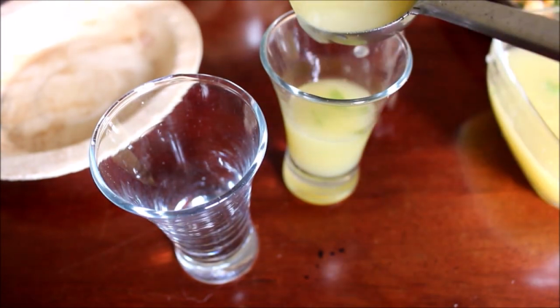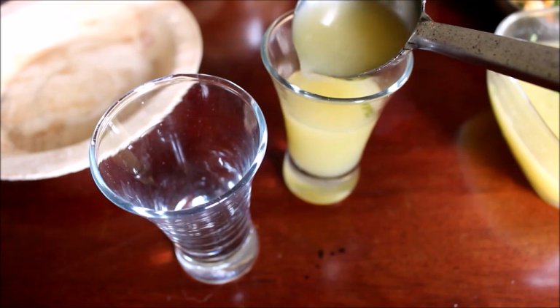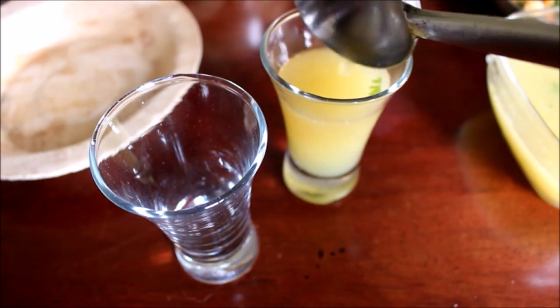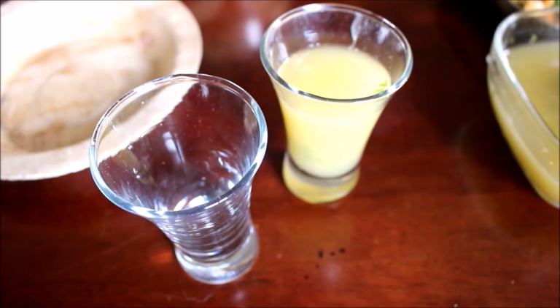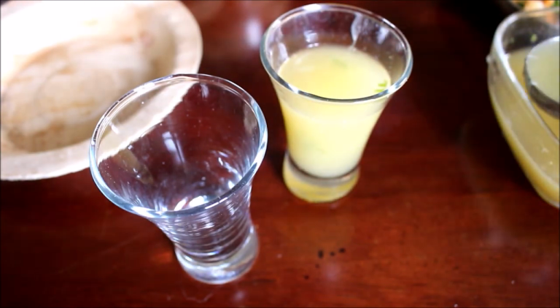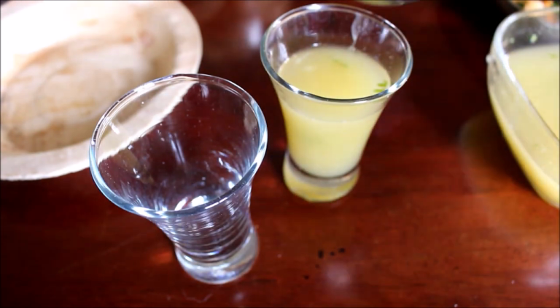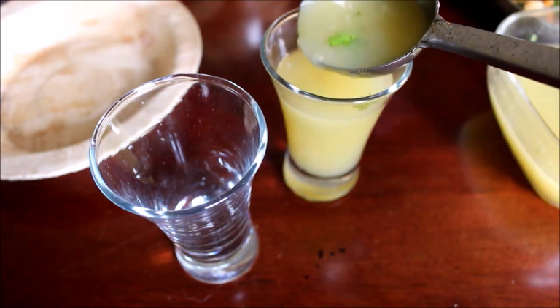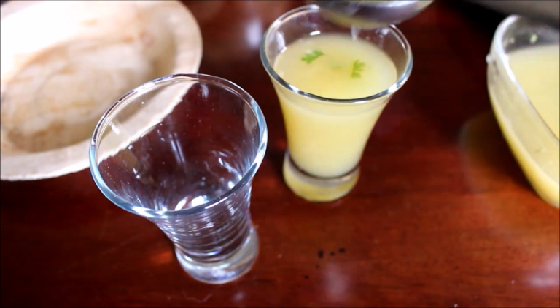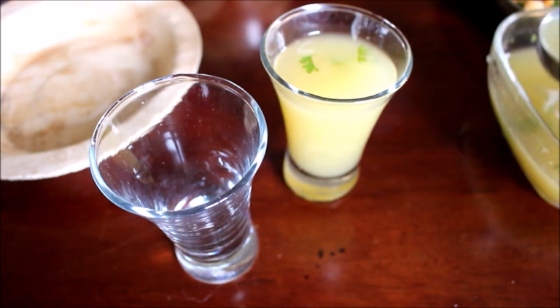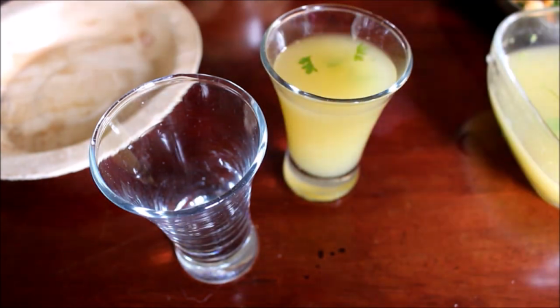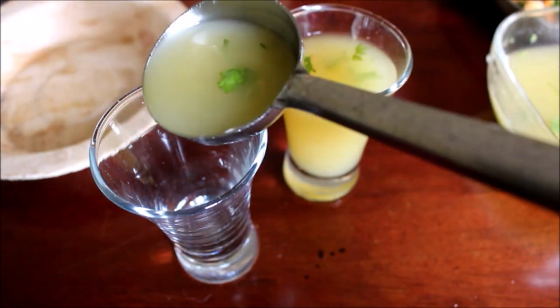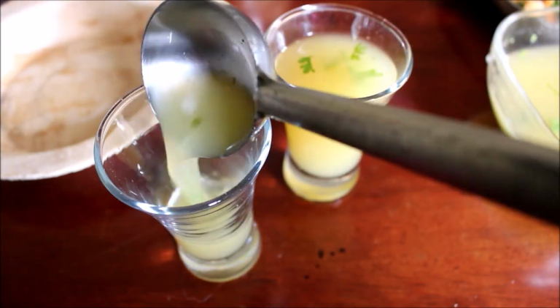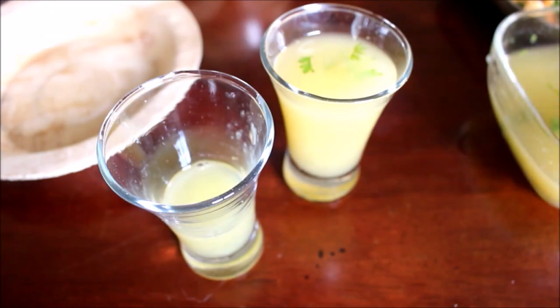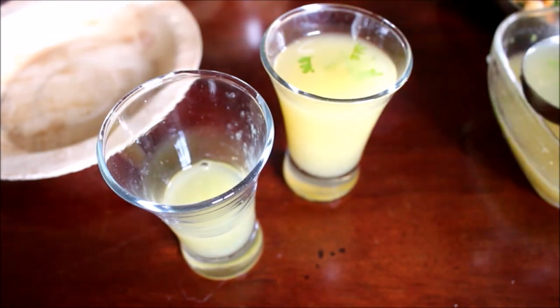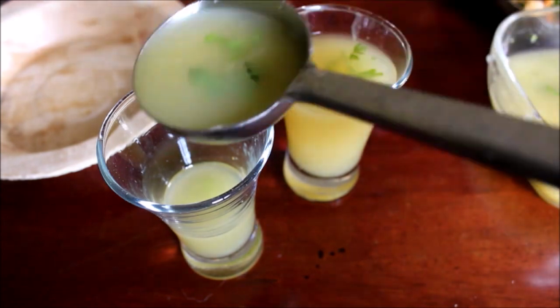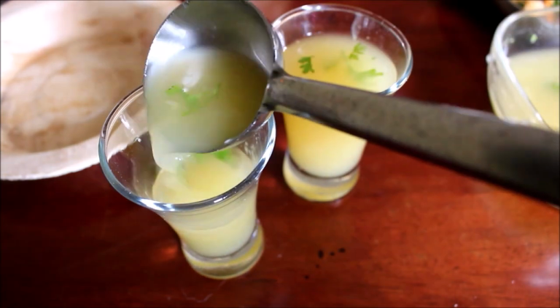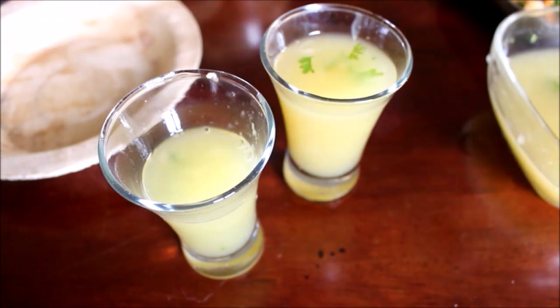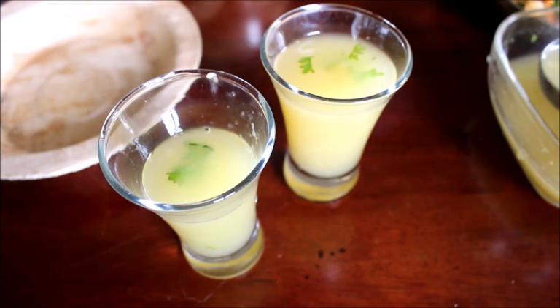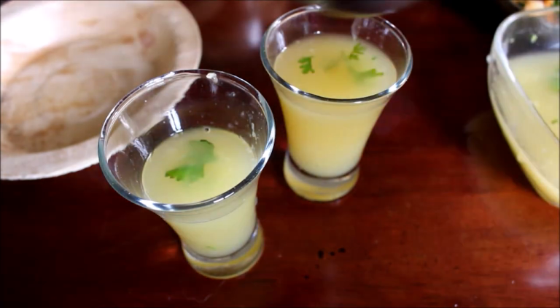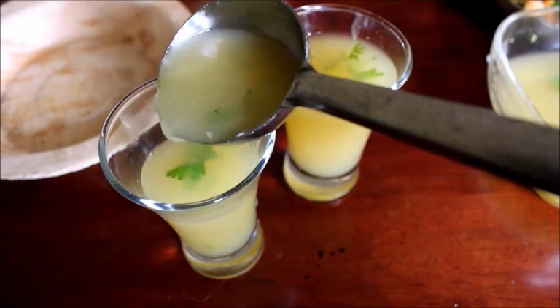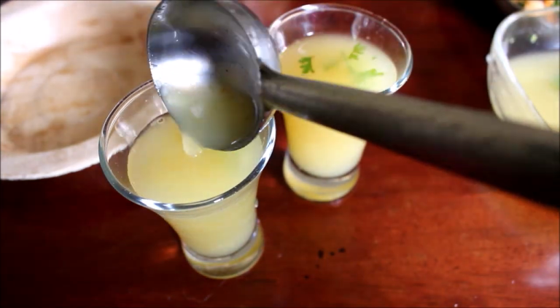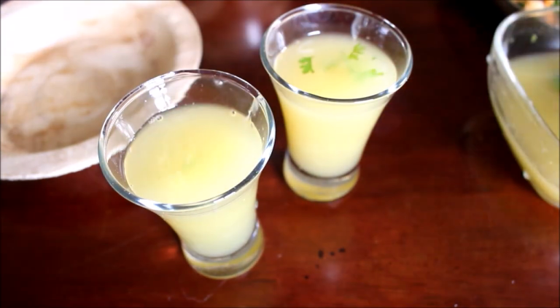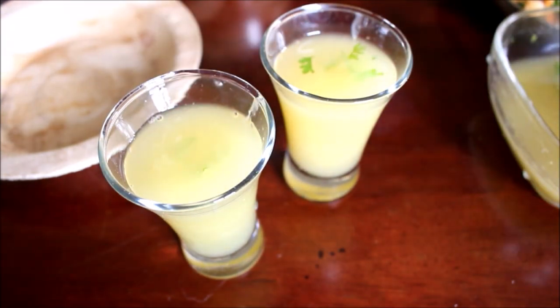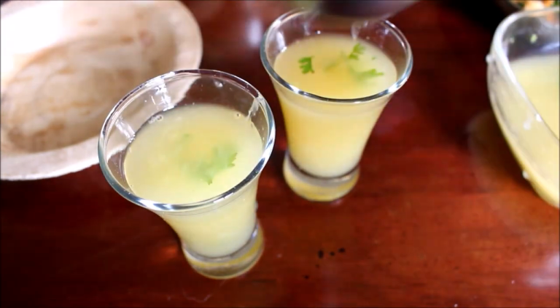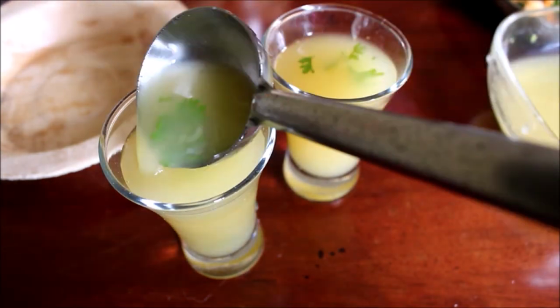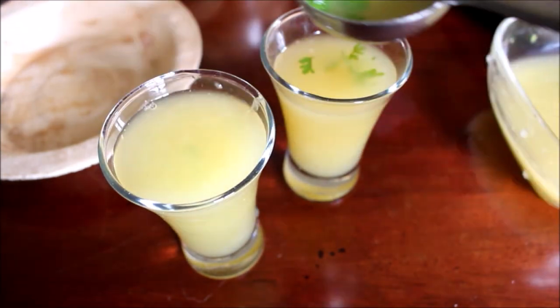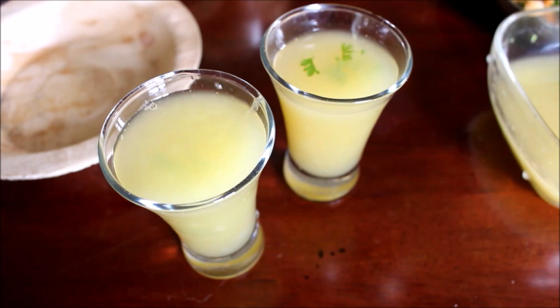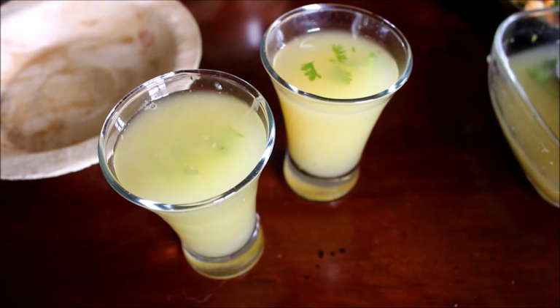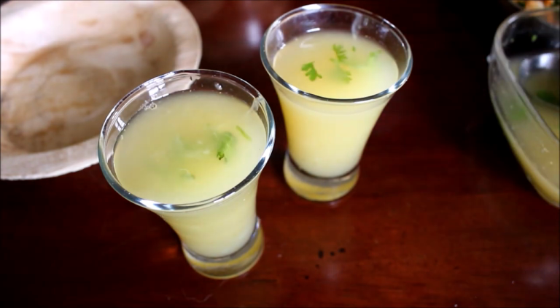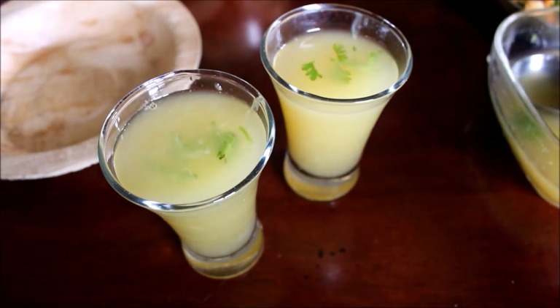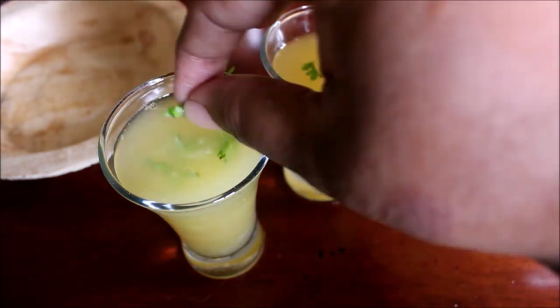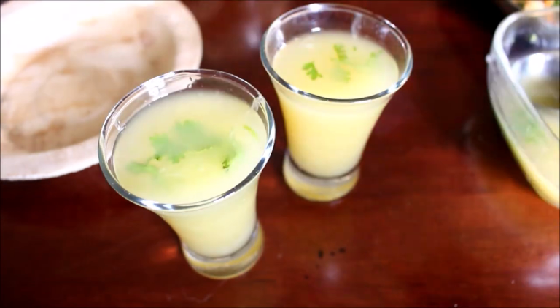Now I've gone ahead and served the Musambhi juice in shot glasses. I'll start preparing the Pani Puri shells as well. Just to garnish this Musambhi juice I've added a little bit of coriander, chaat masala powder and rasam powder on top.